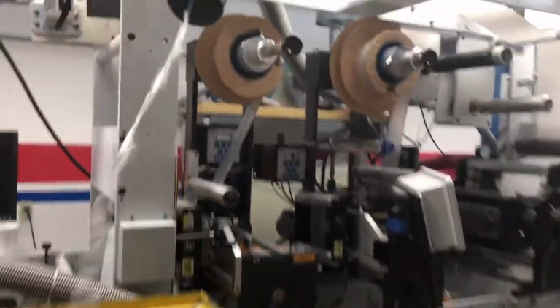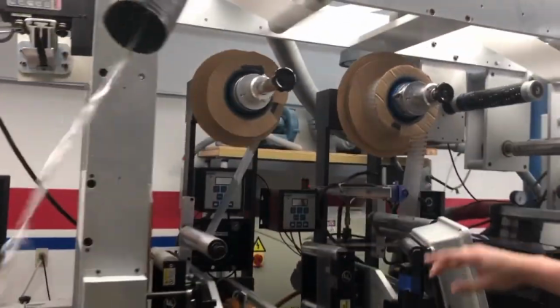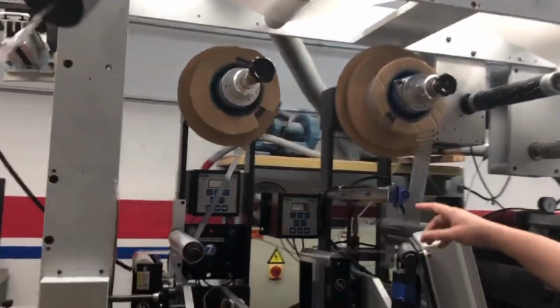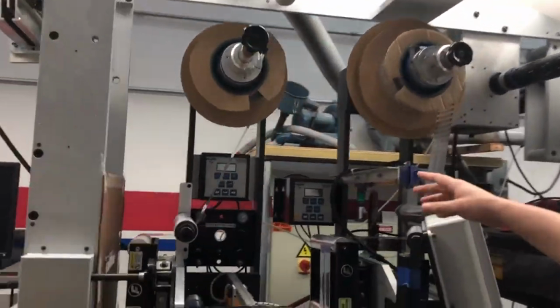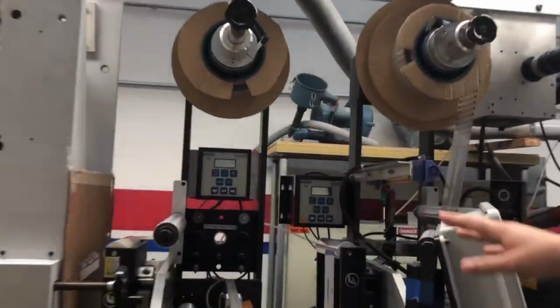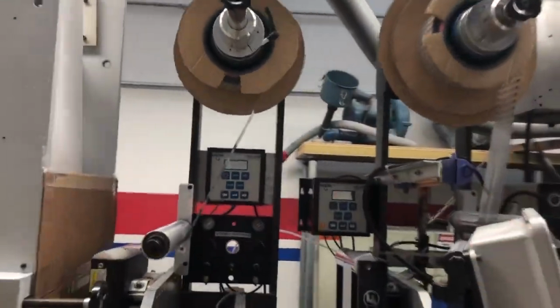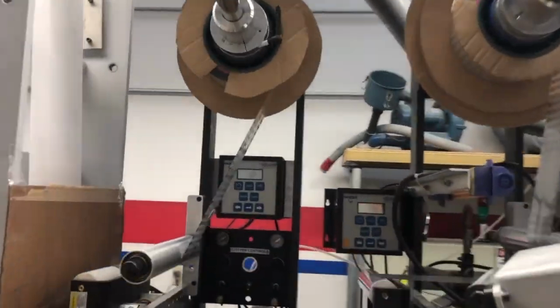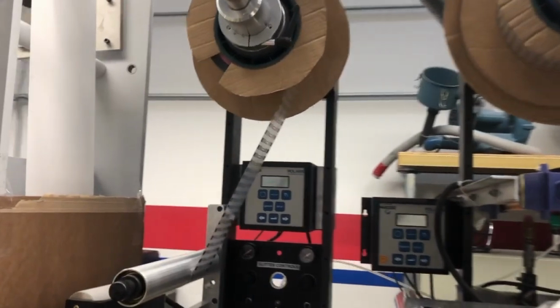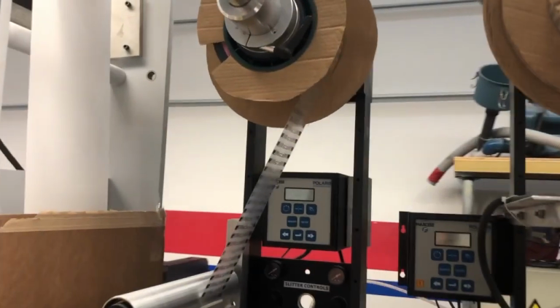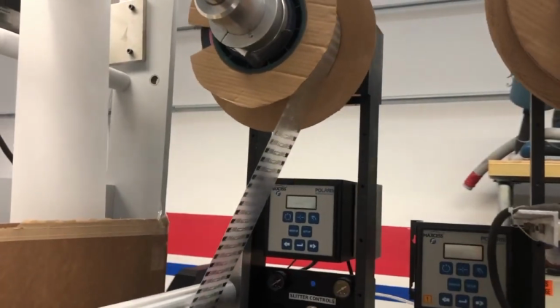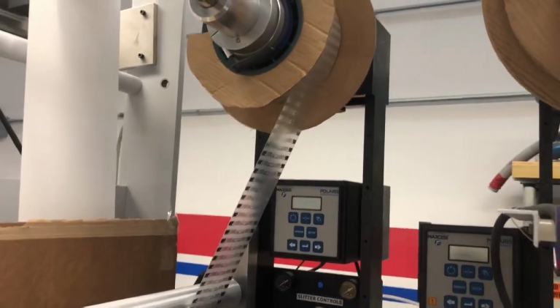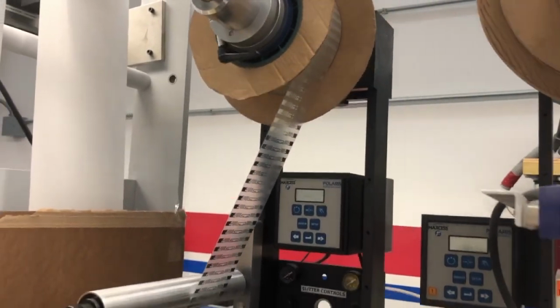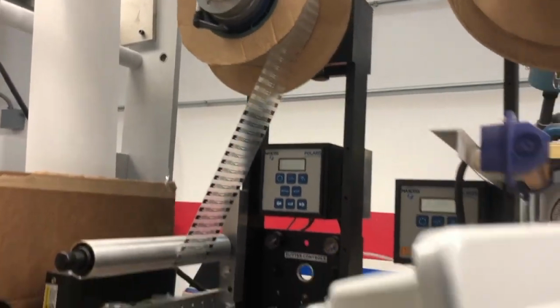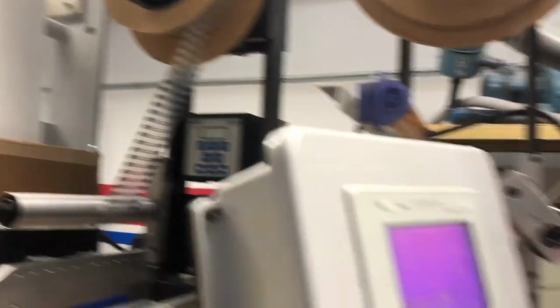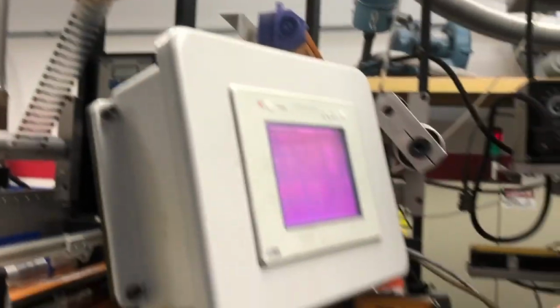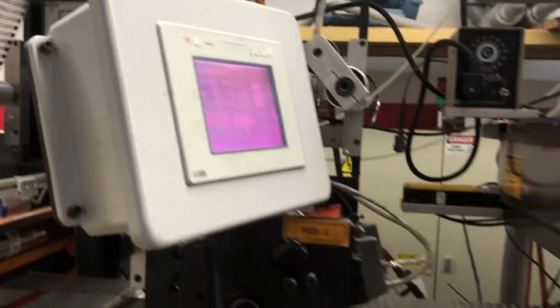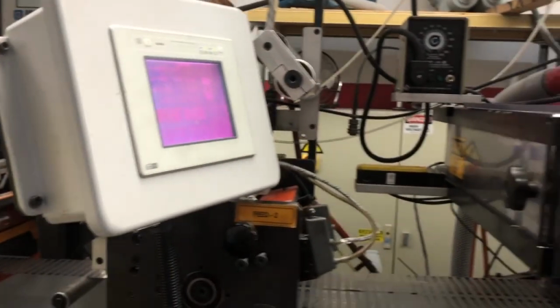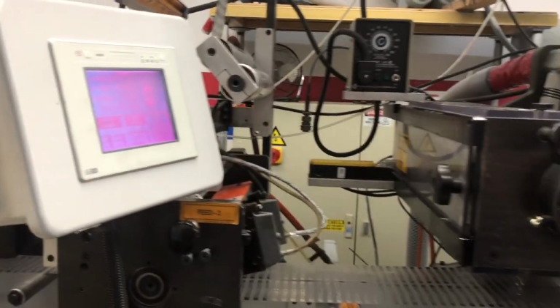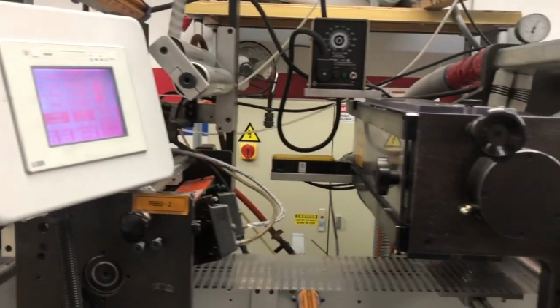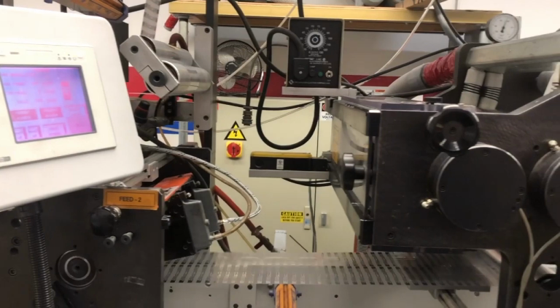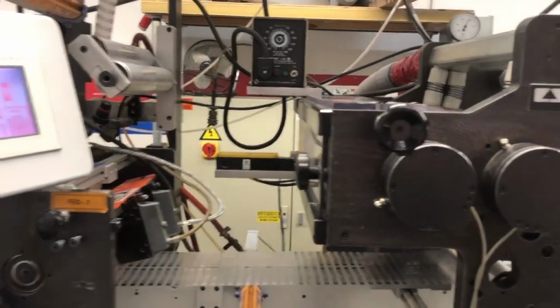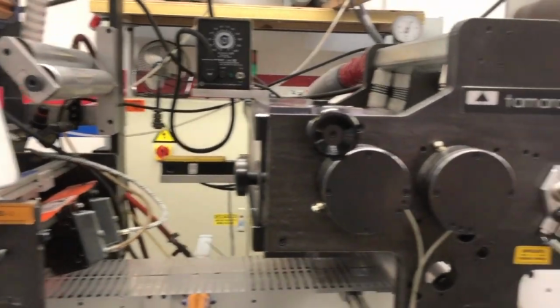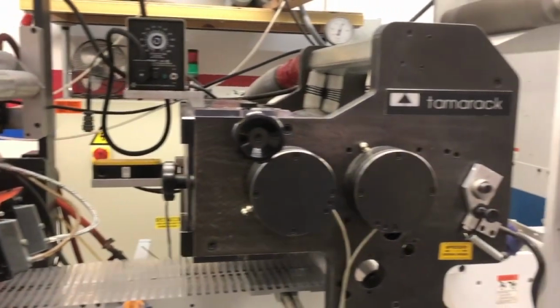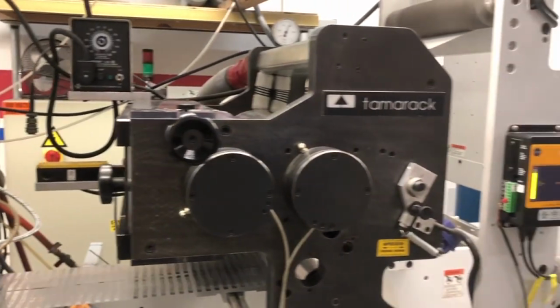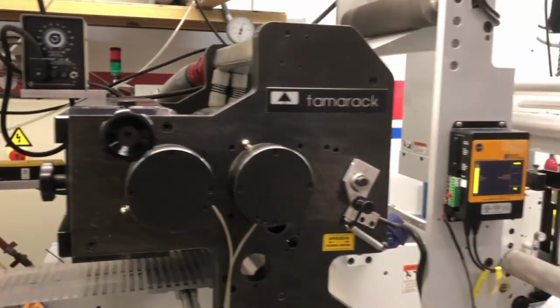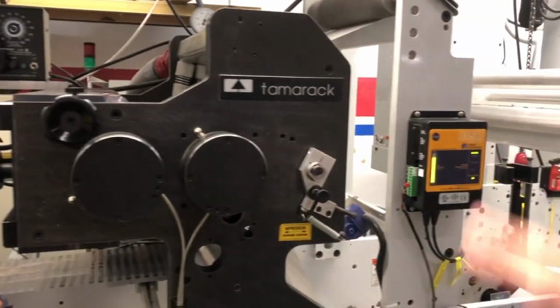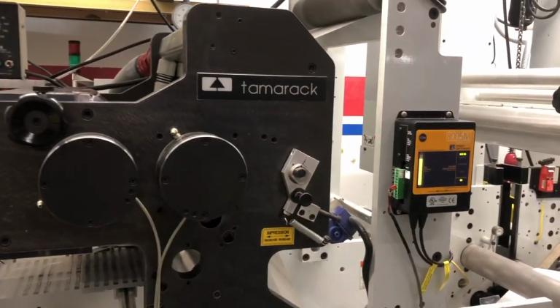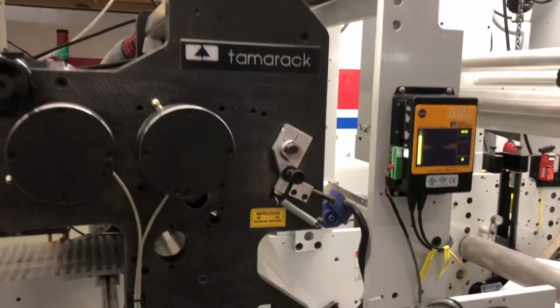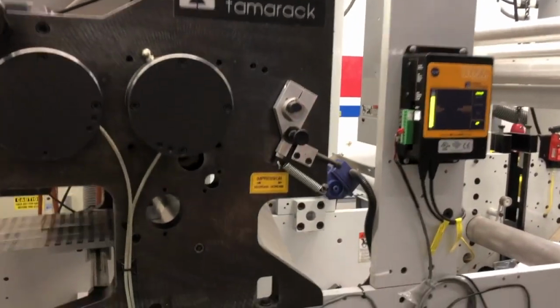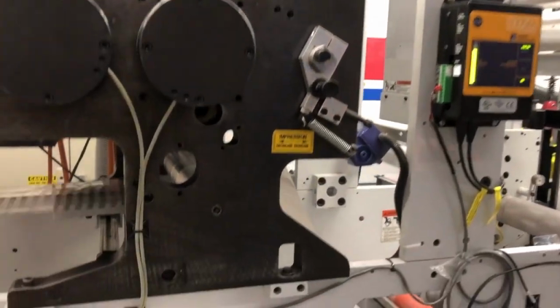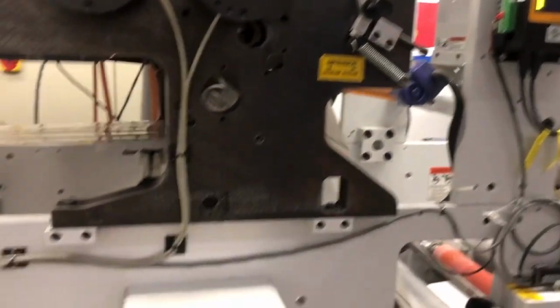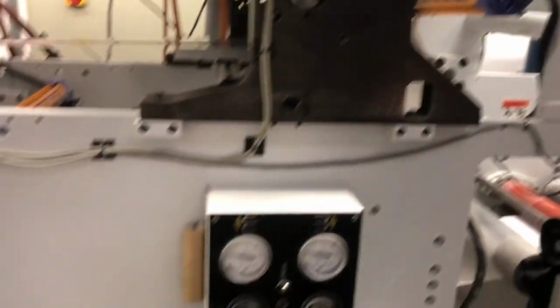The raw RFID antennas are brought in here. This machine, this frame, which runs the machine, identifies what the label size is going to be. And then some other actions are happening where there's glue and other adhesives coming together.